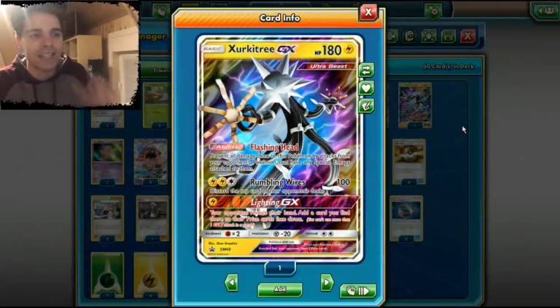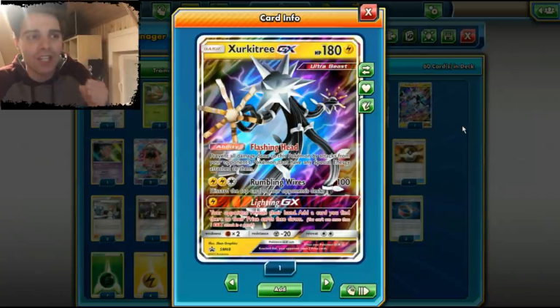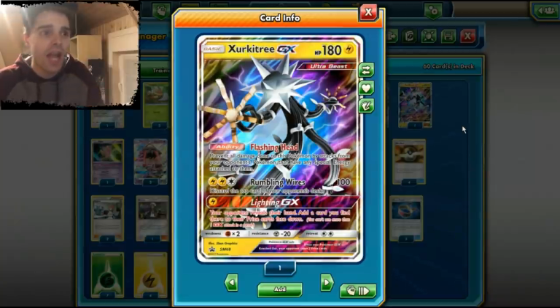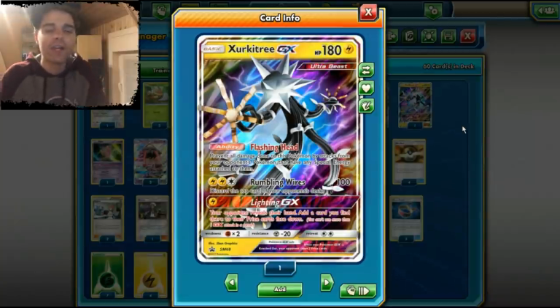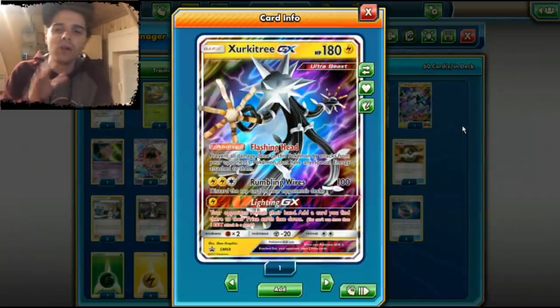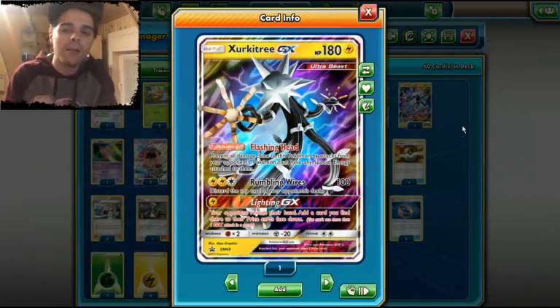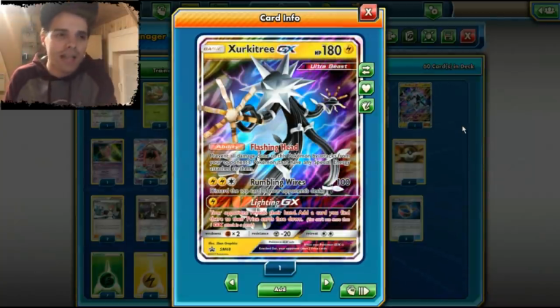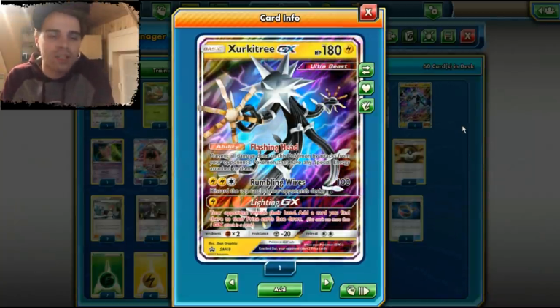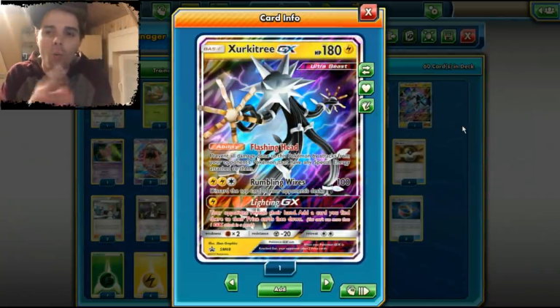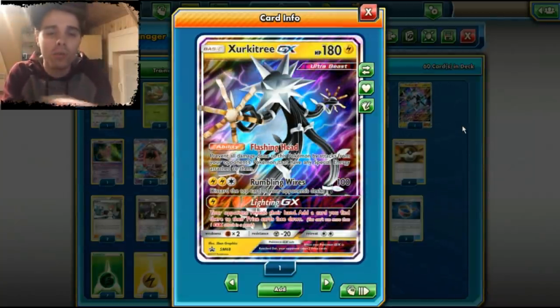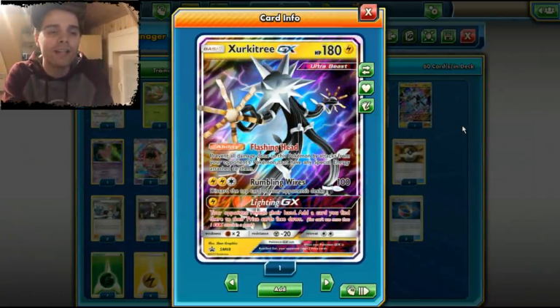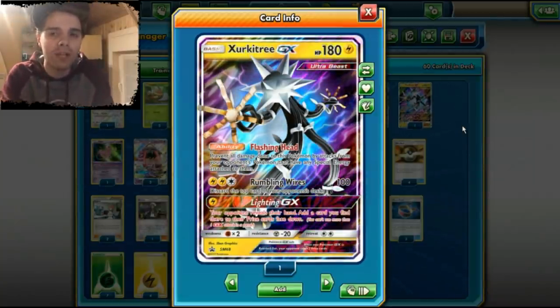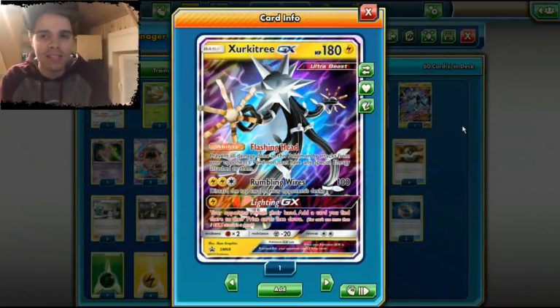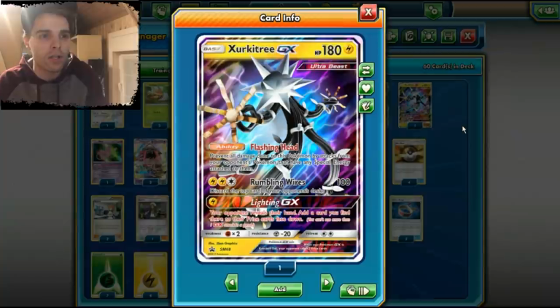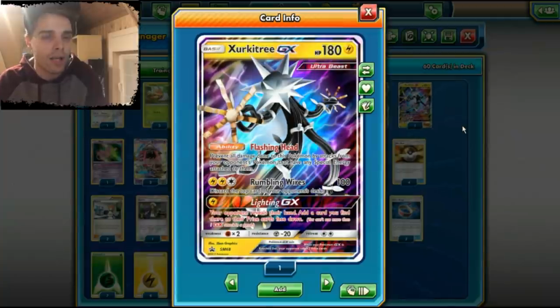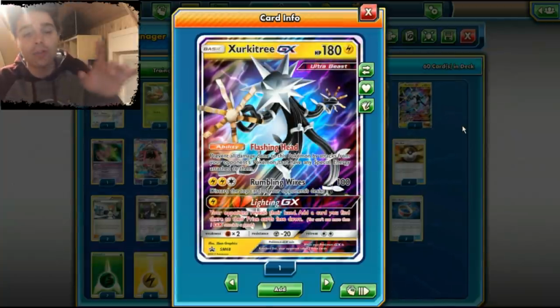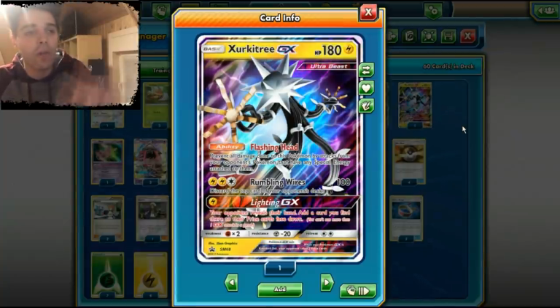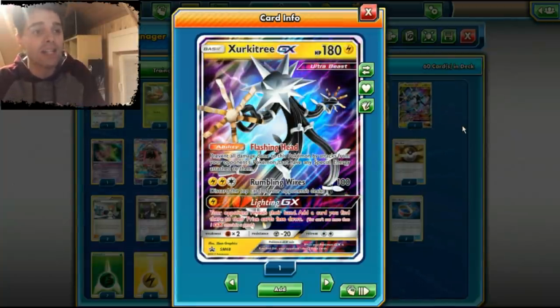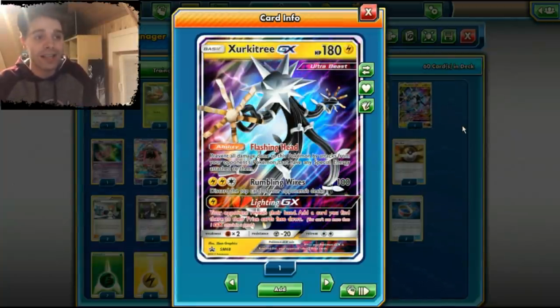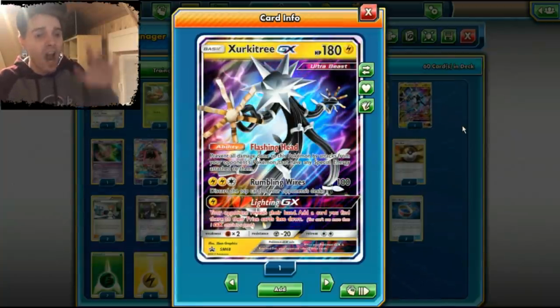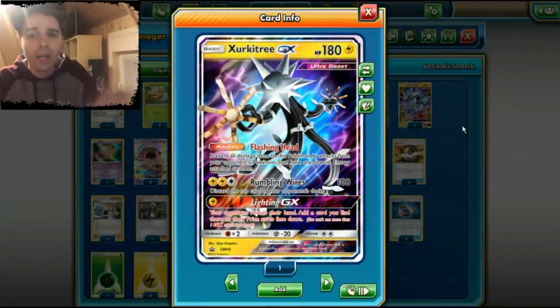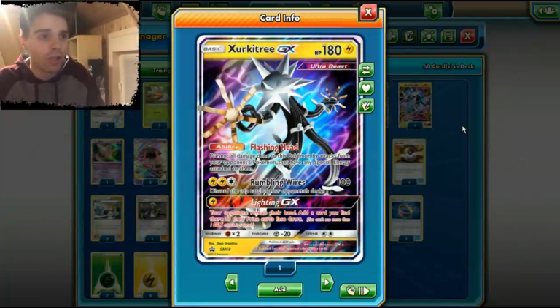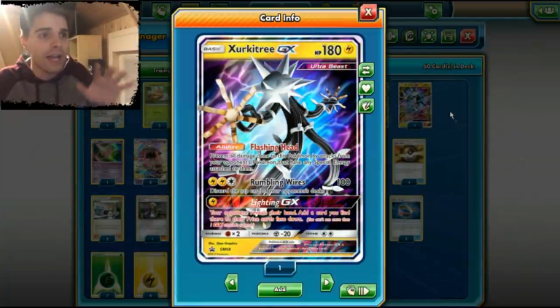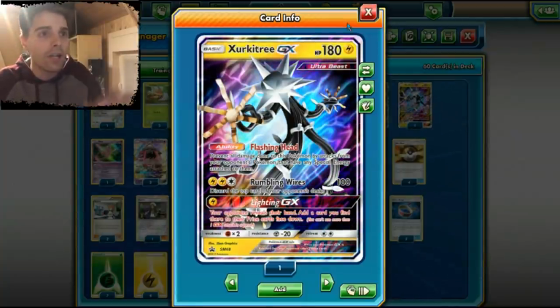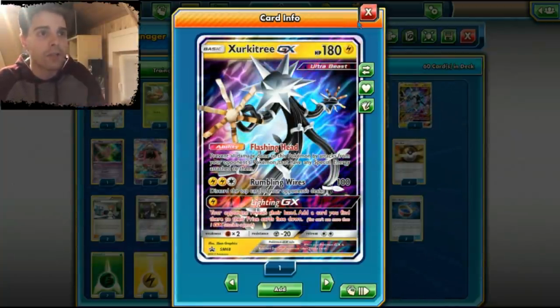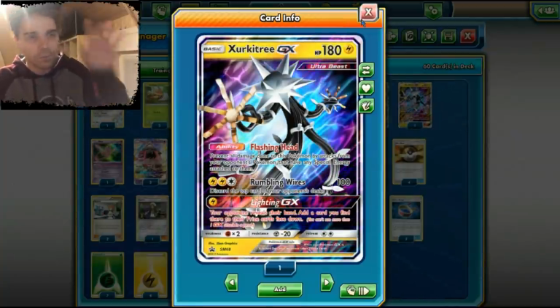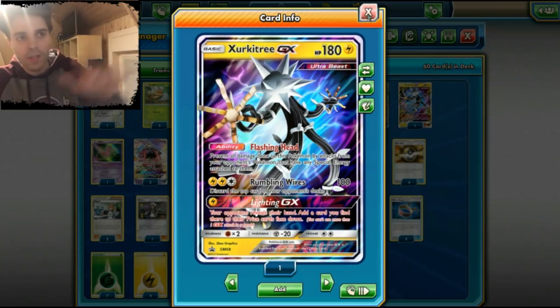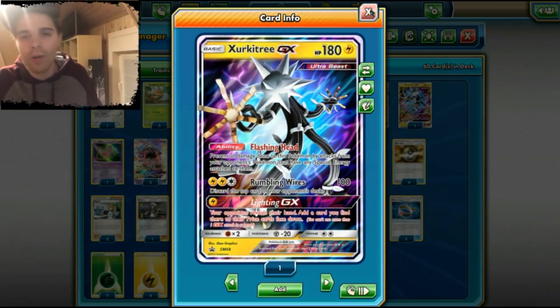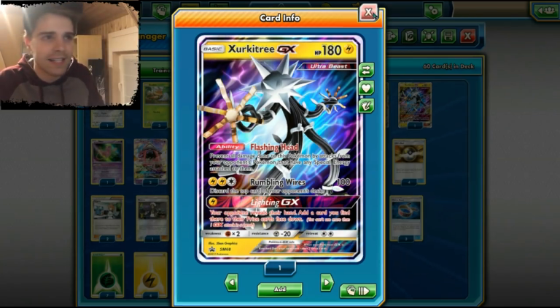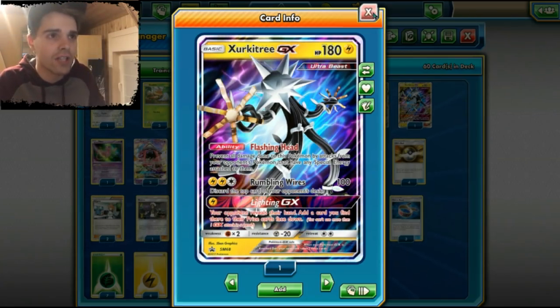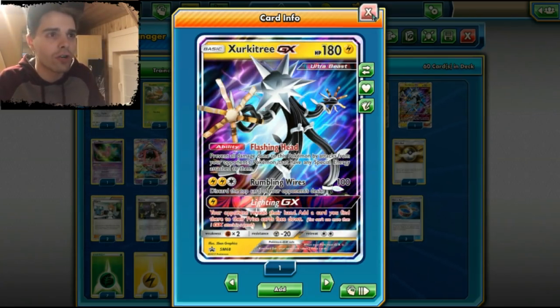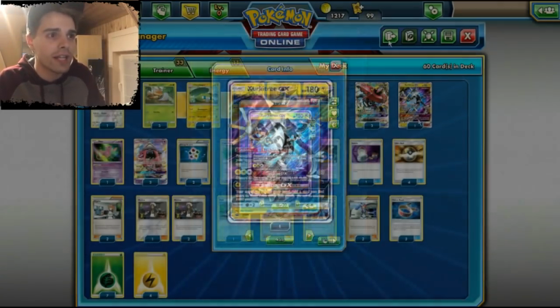It also has Lightning GX. We can look at the opponent's hand, put one card we find there into the opponent's prize cards, and this is really crucial in the early game. So that's what we're gonna test here today — Zeraora GX.